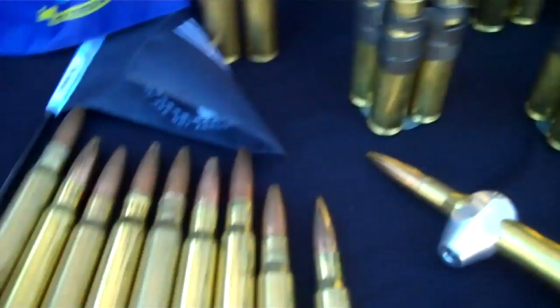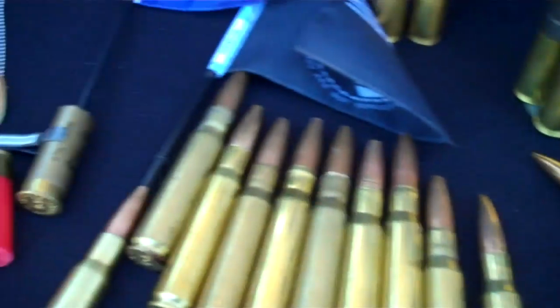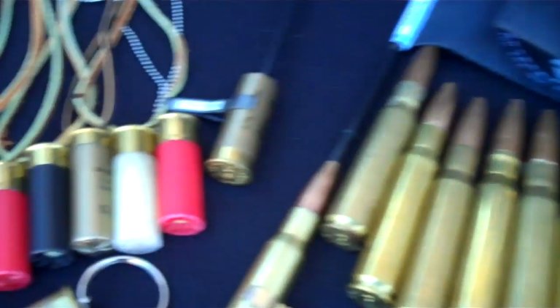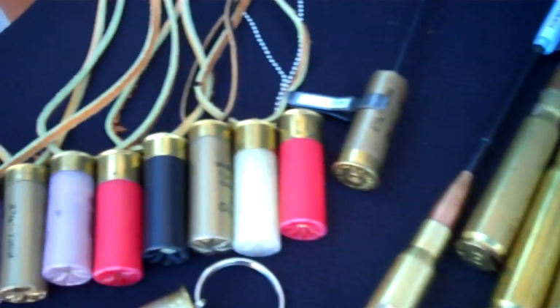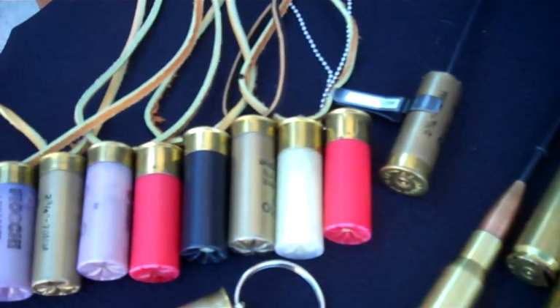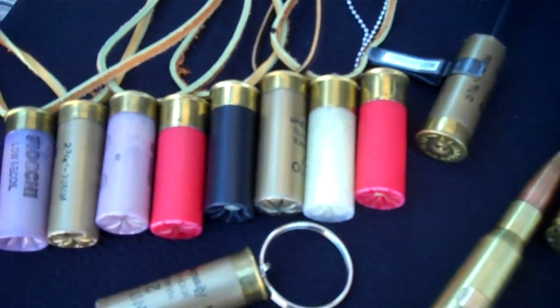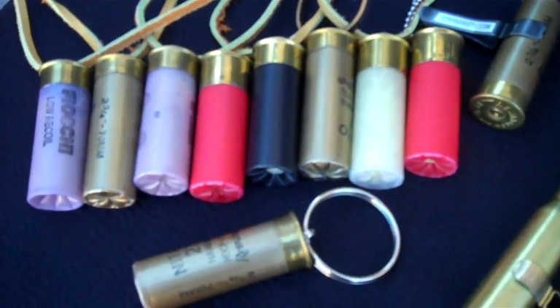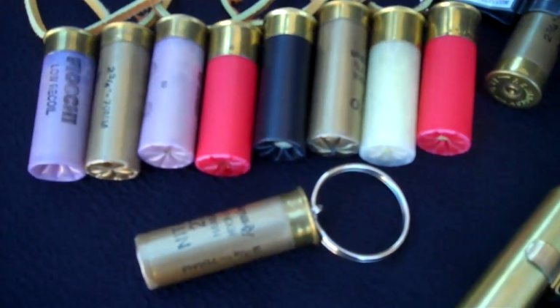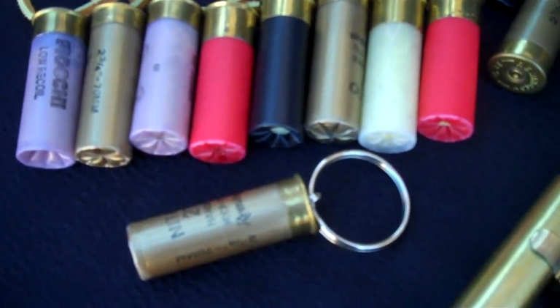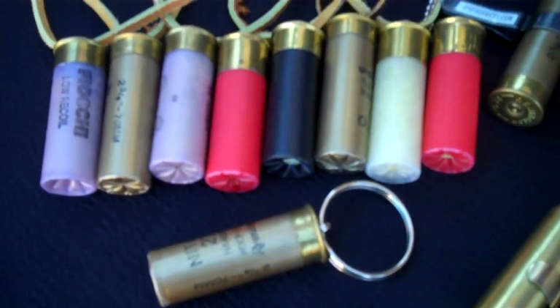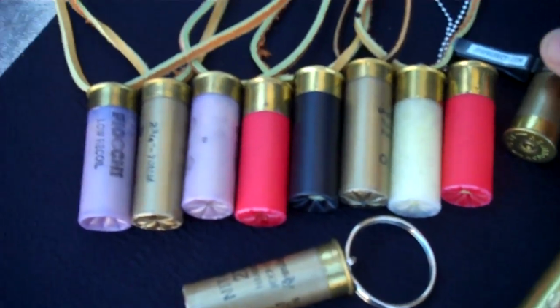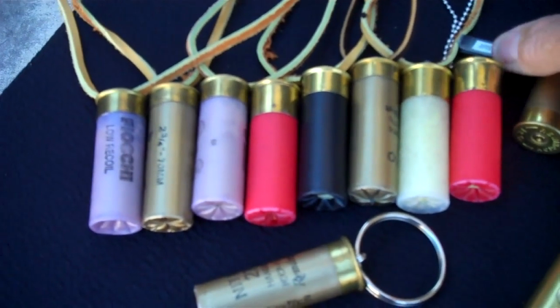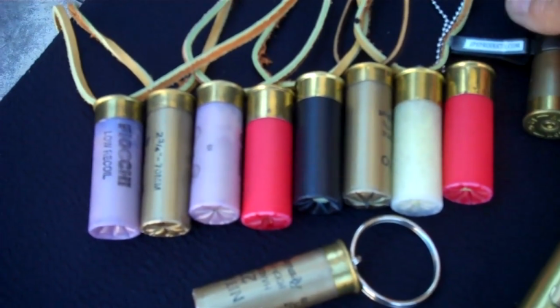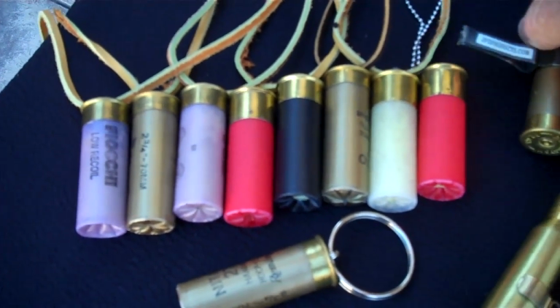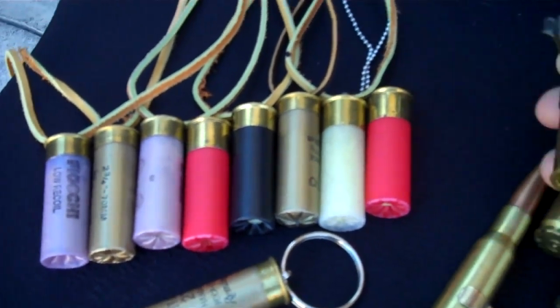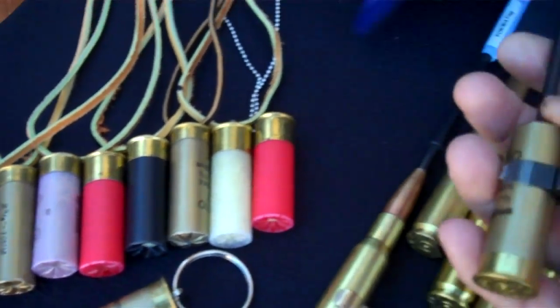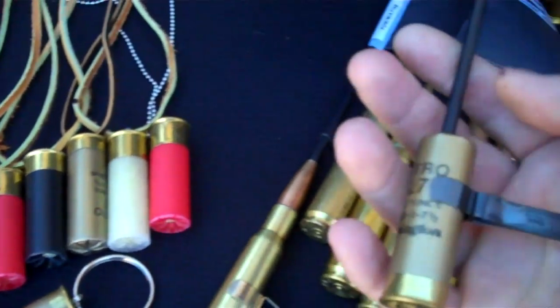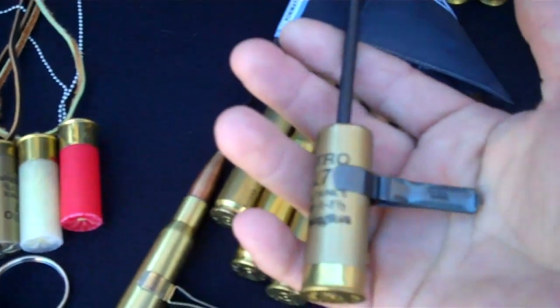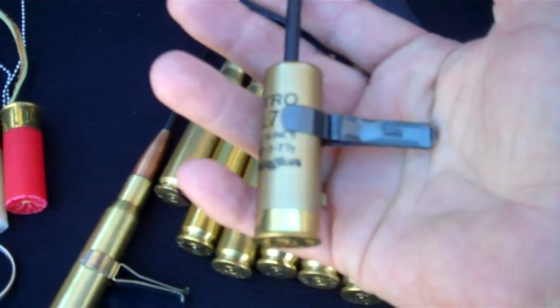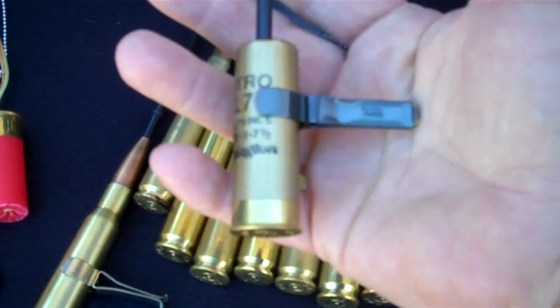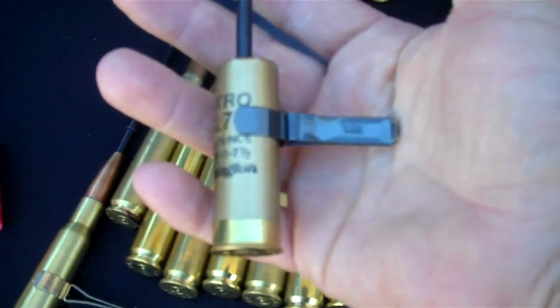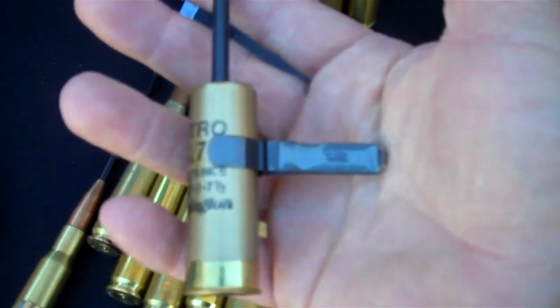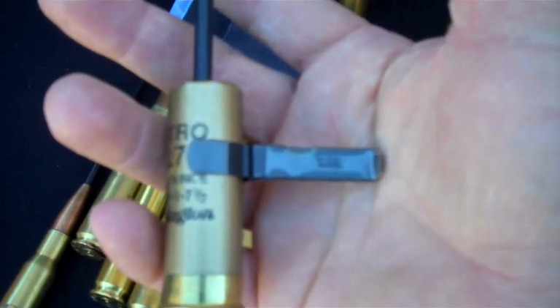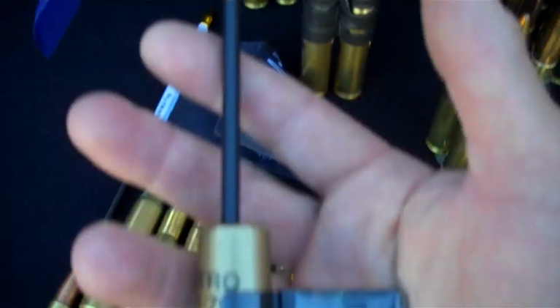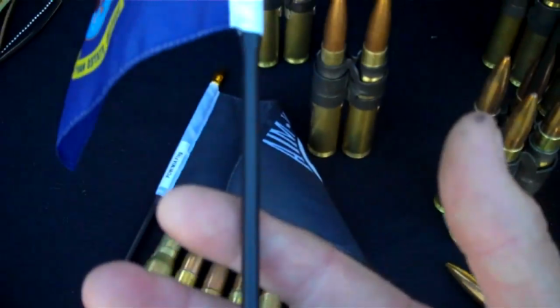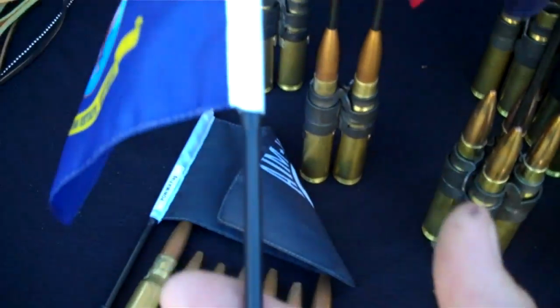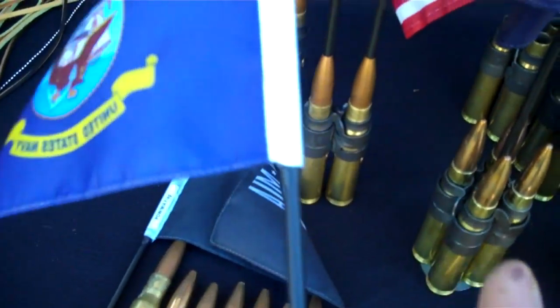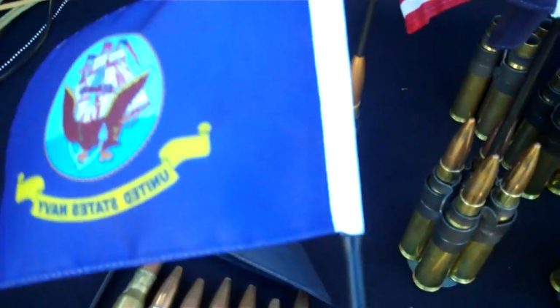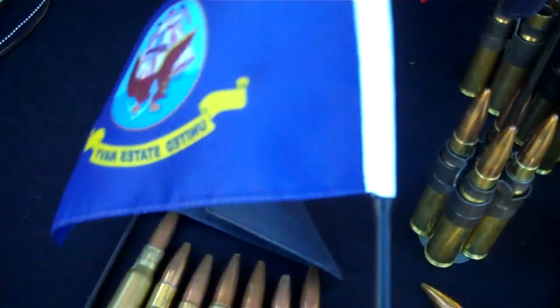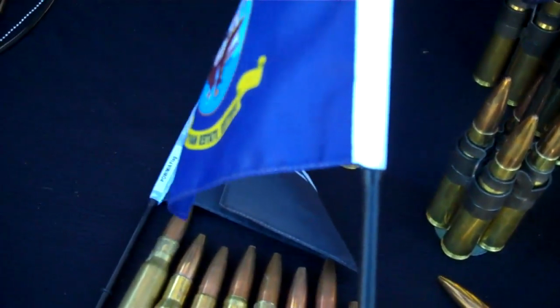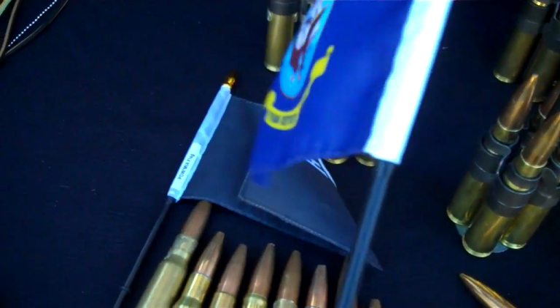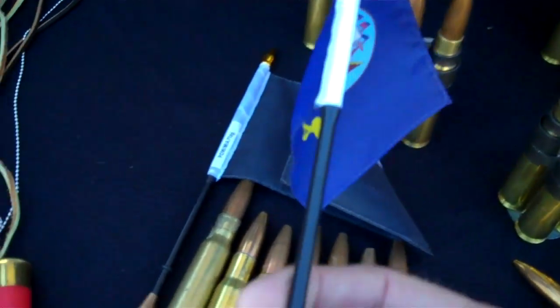Shotgun shells. Keychain shotgun shells. Also the Autoload shotgun shell — goes in the vent of your car. Any flag you want.